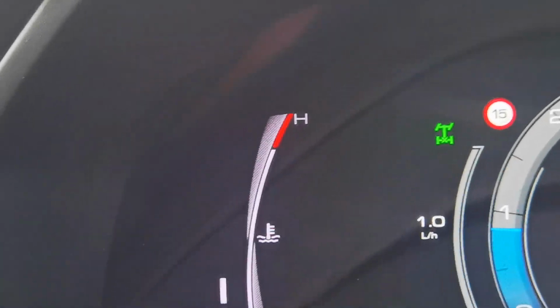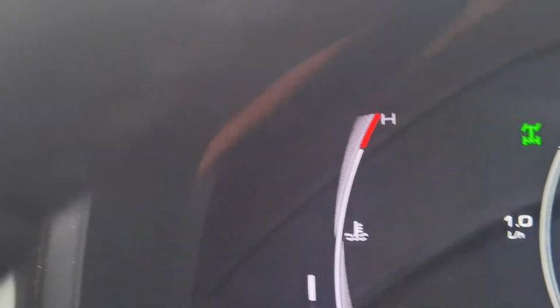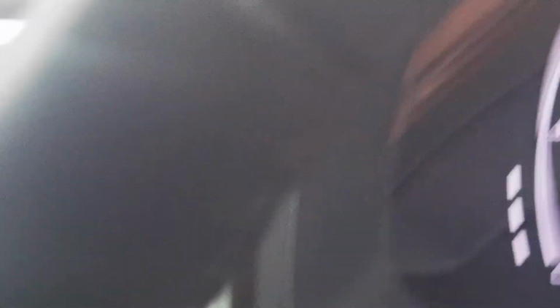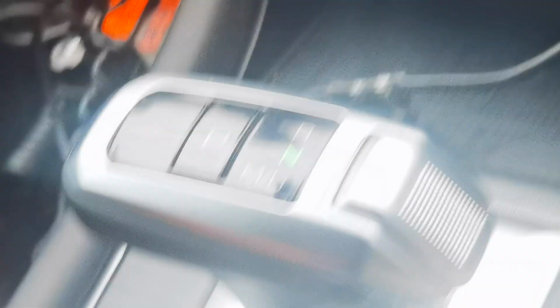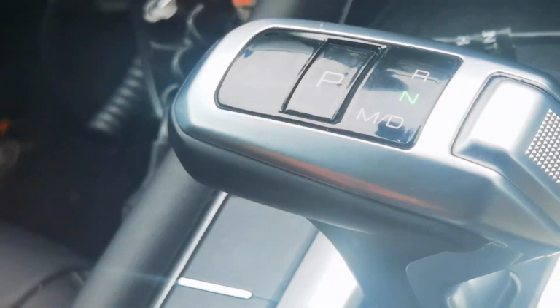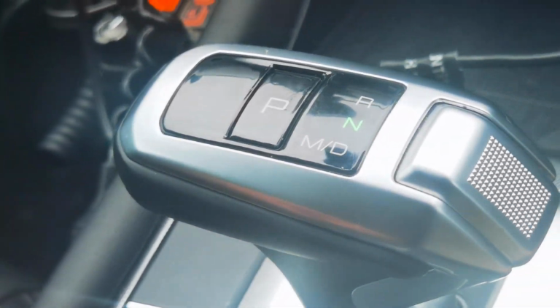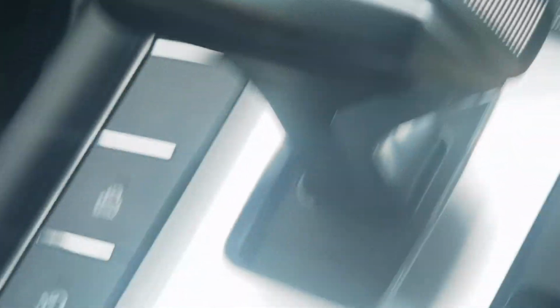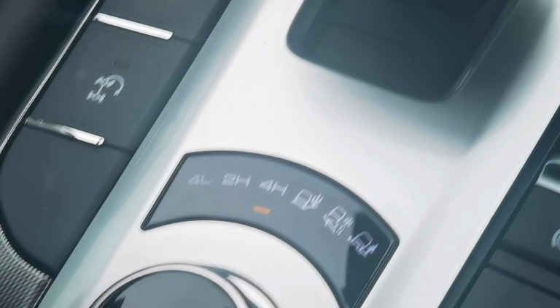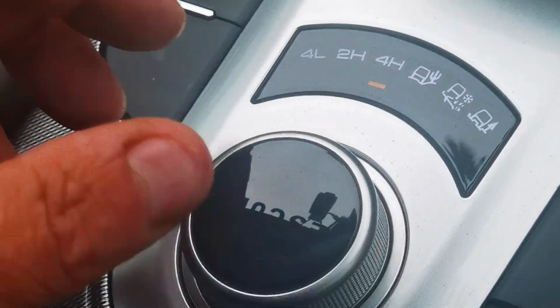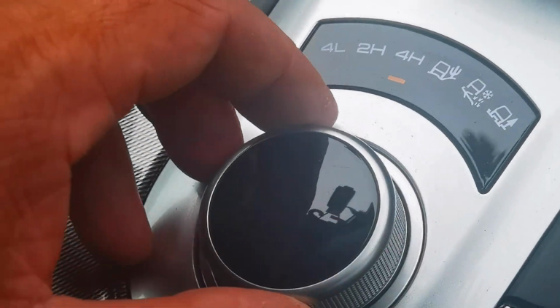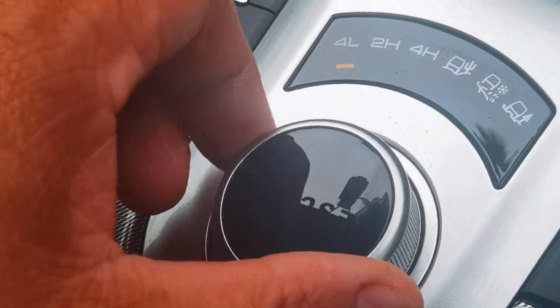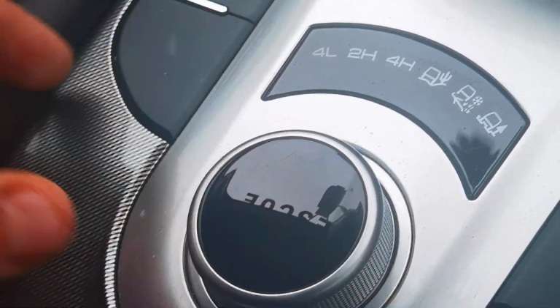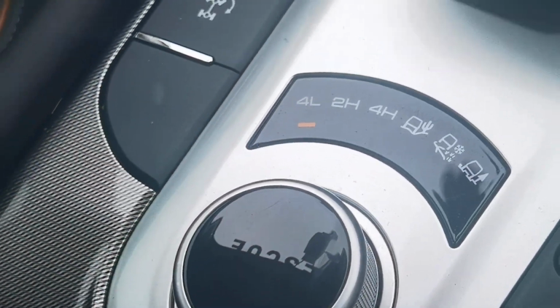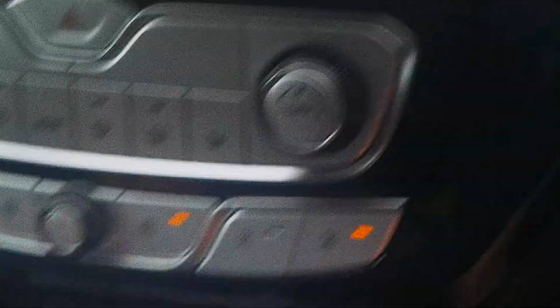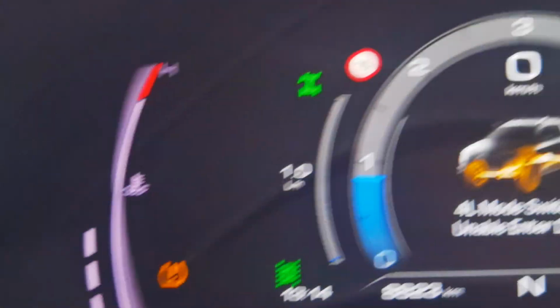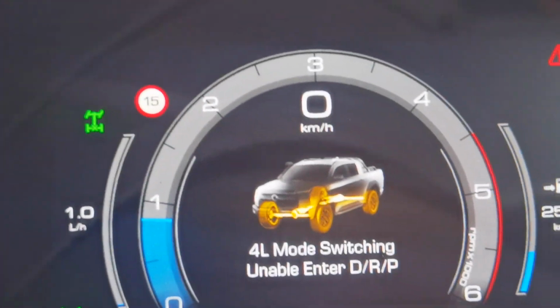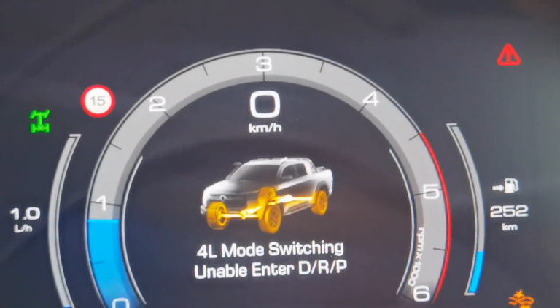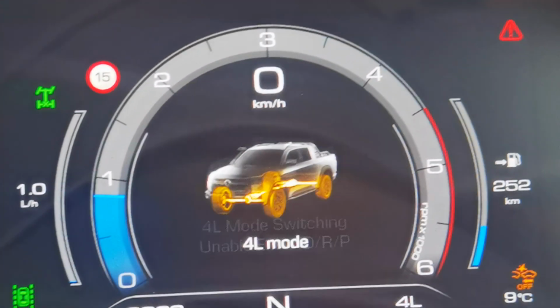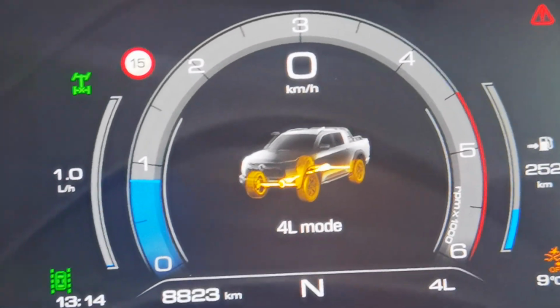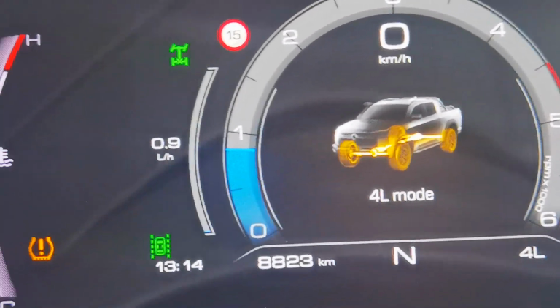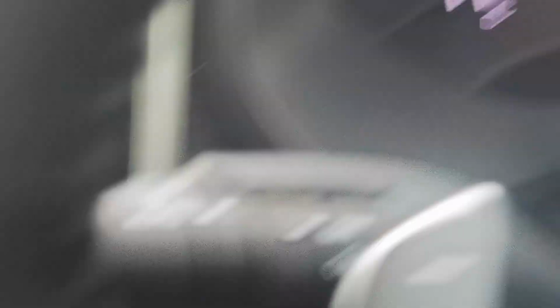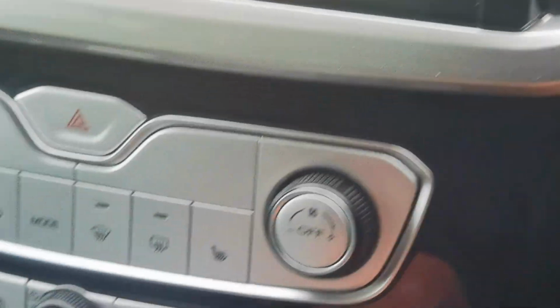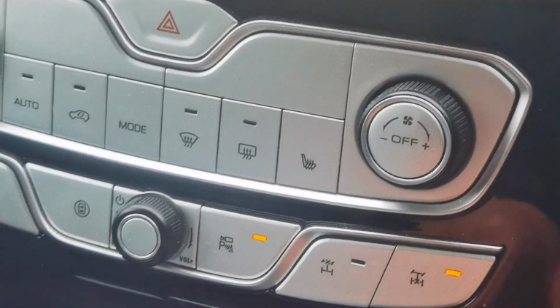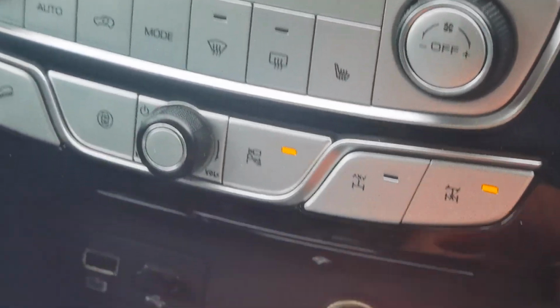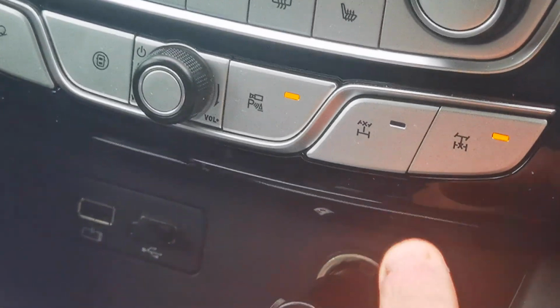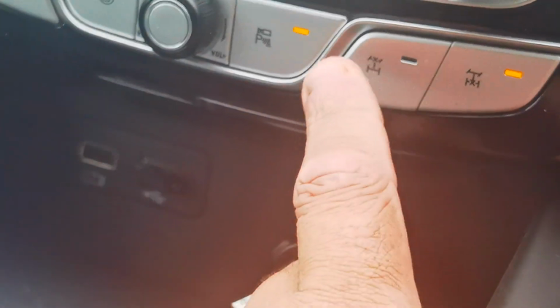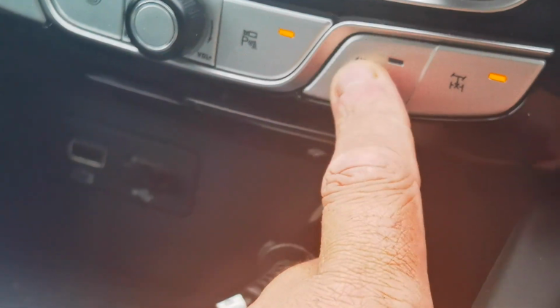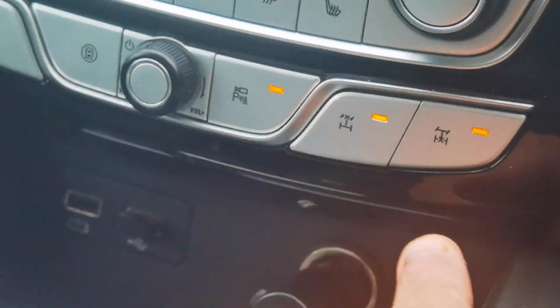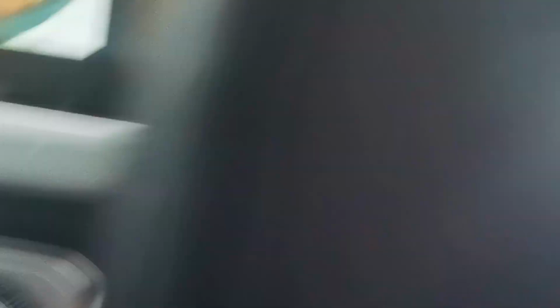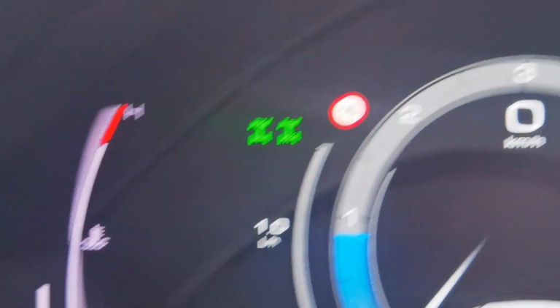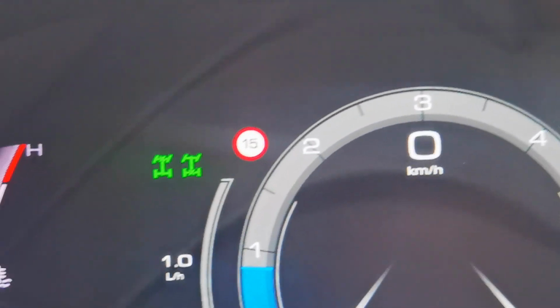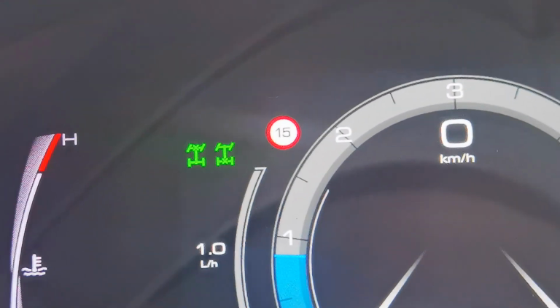Let's get it really neutral. Let's try four low and front locker. And it's on.